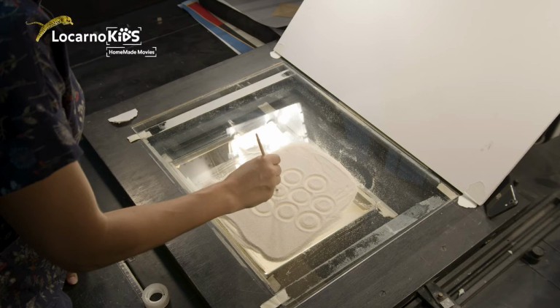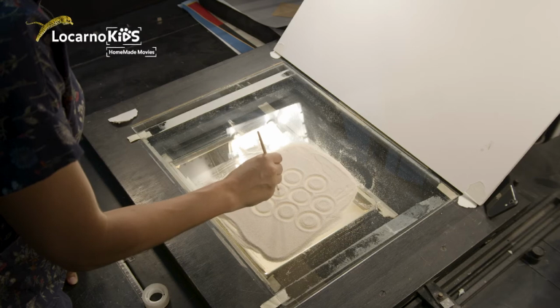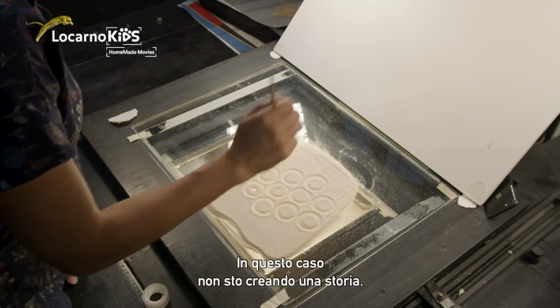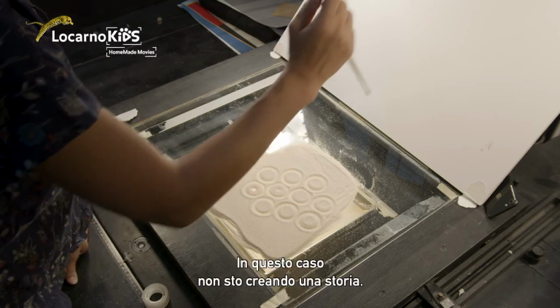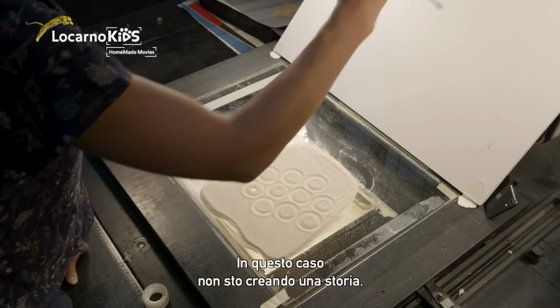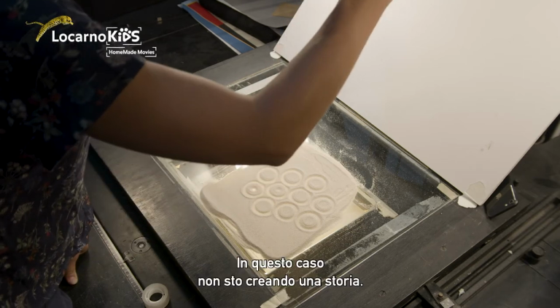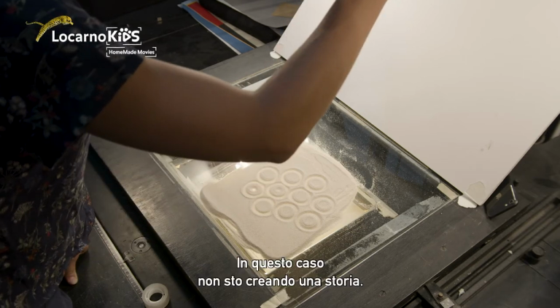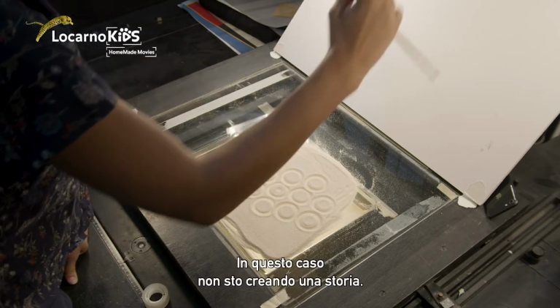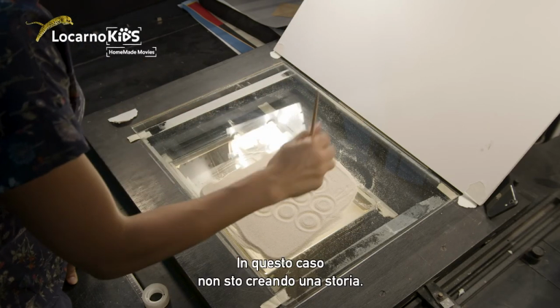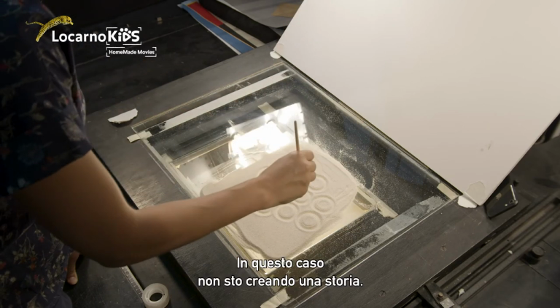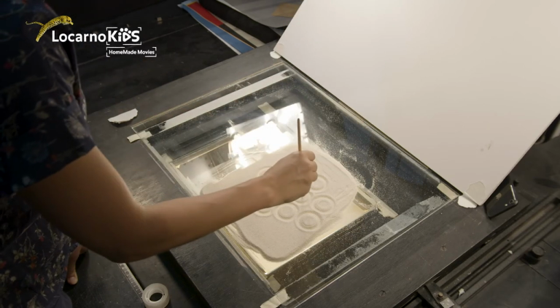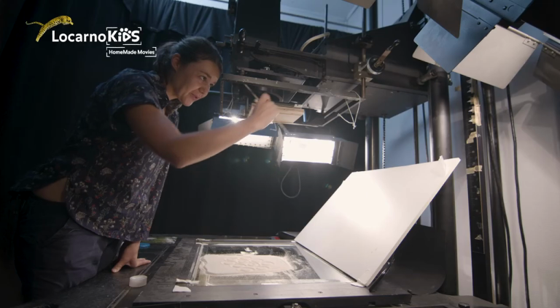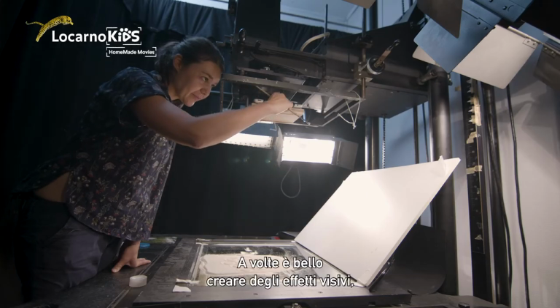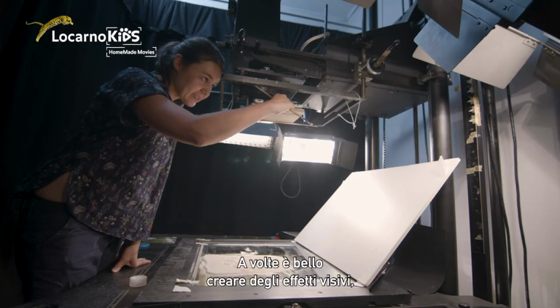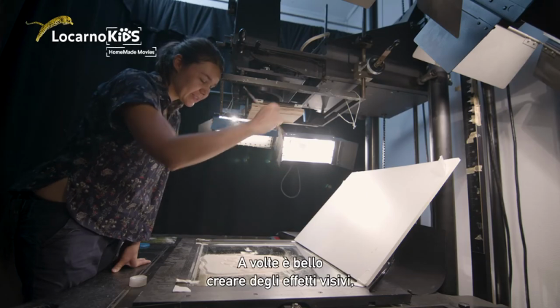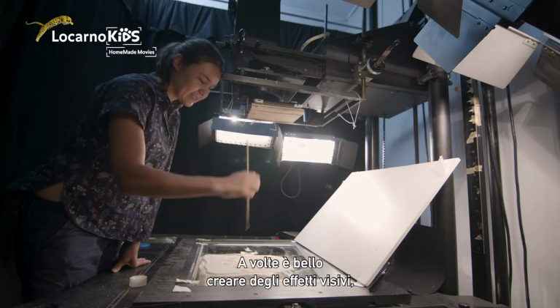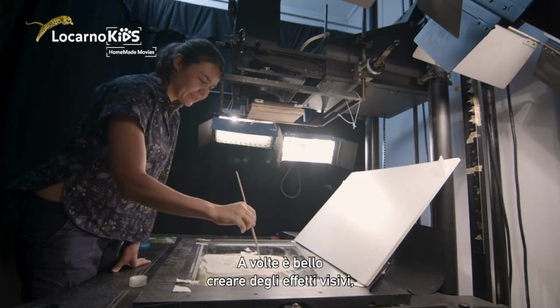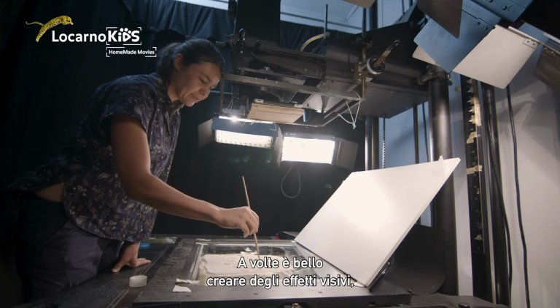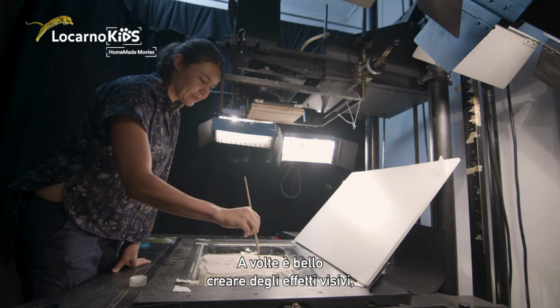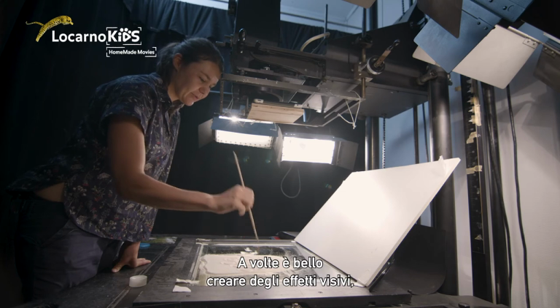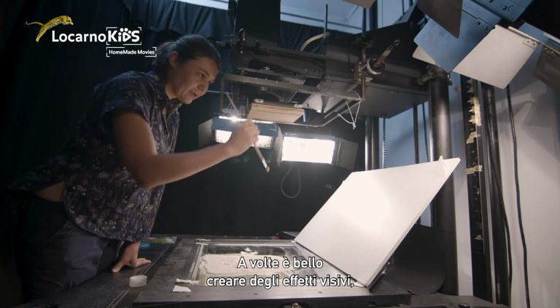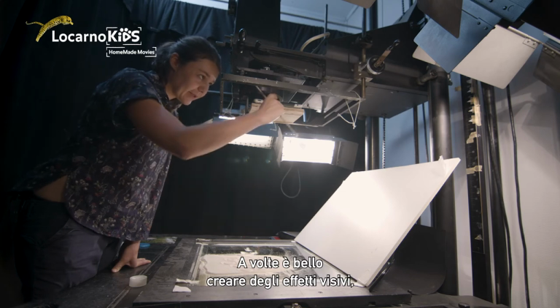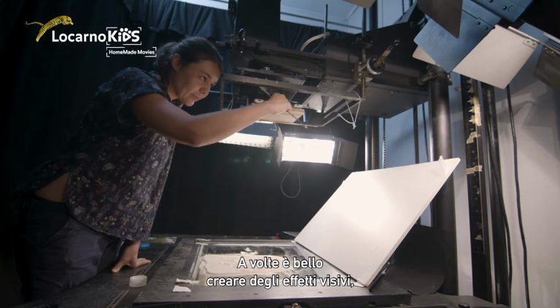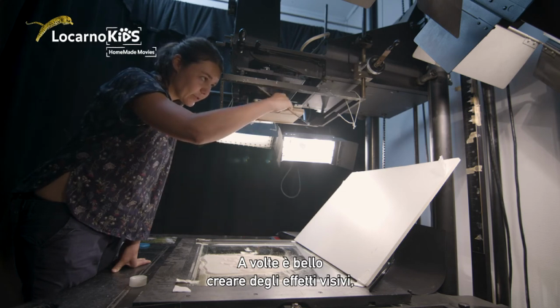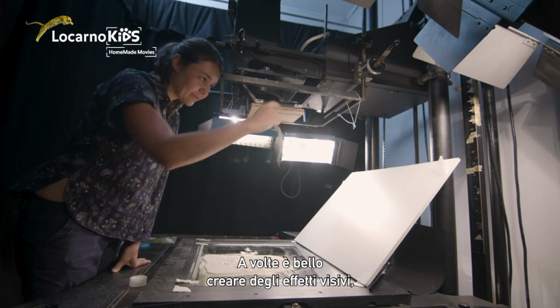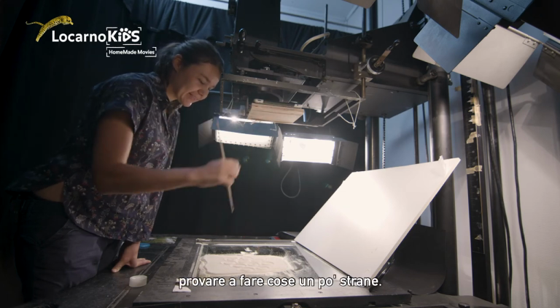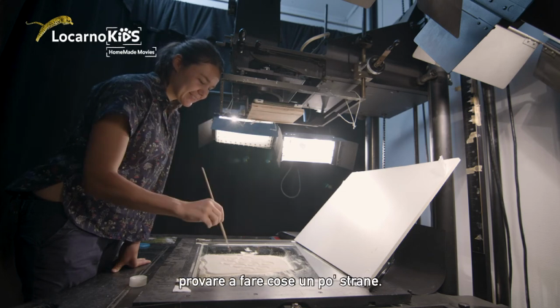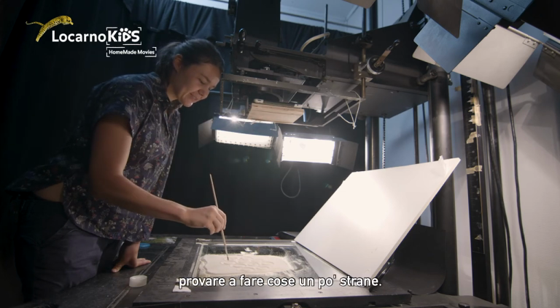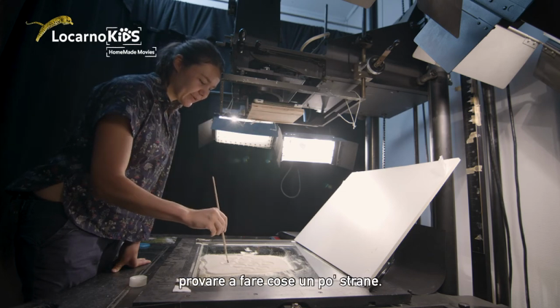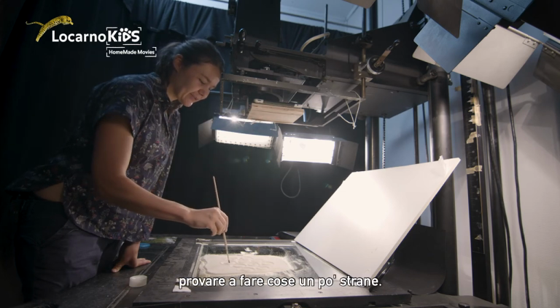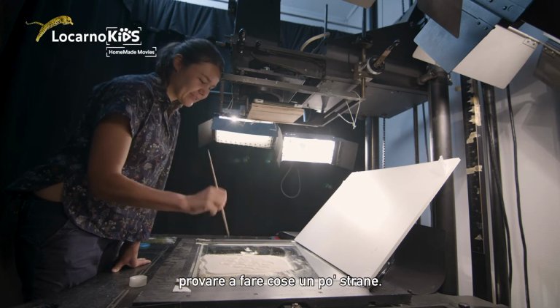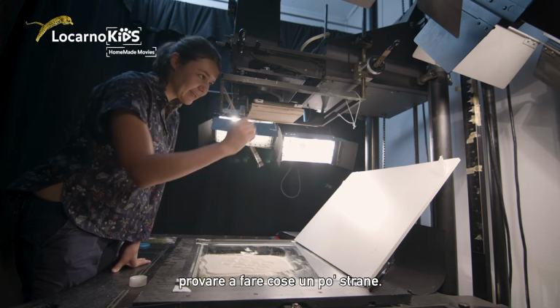I don't have a story here, but it's just nice sometimes to make some visual effects and try out crazy stuff.